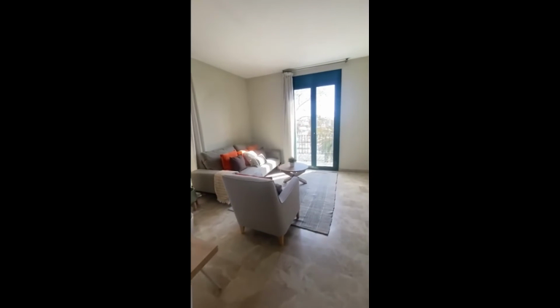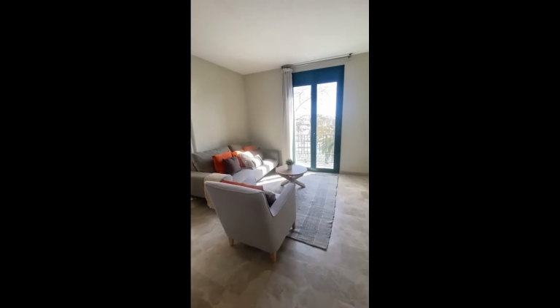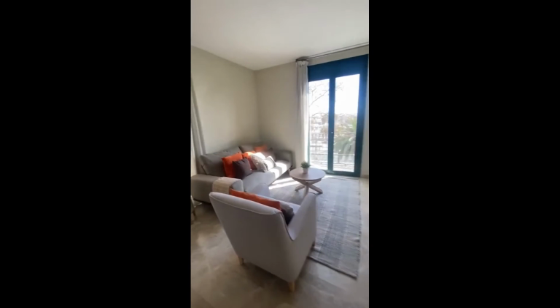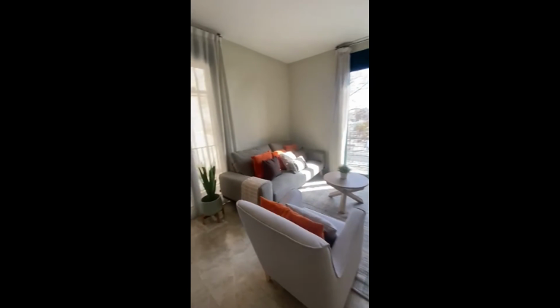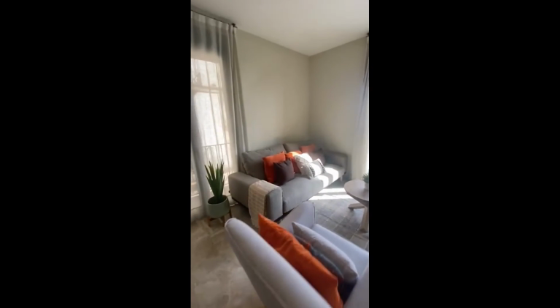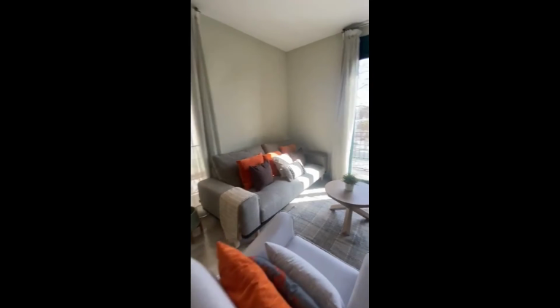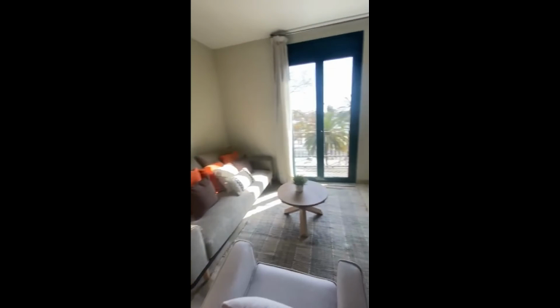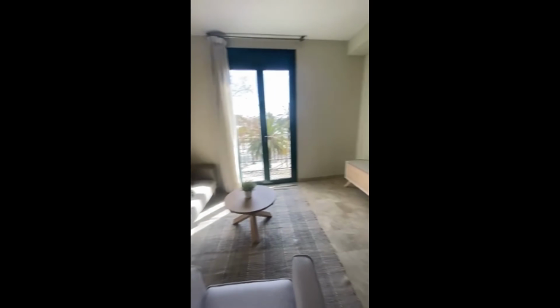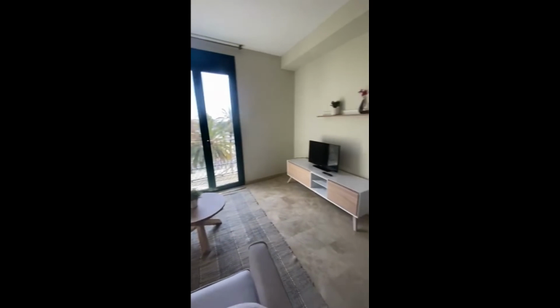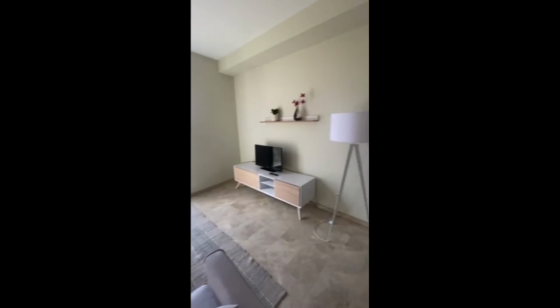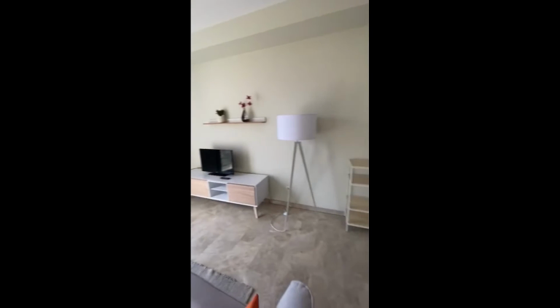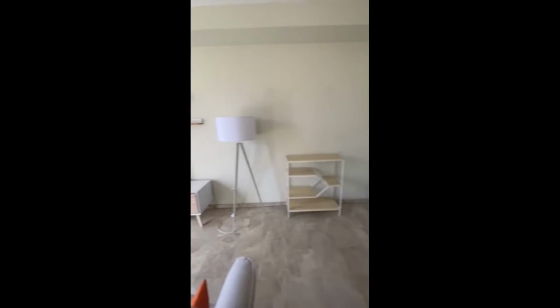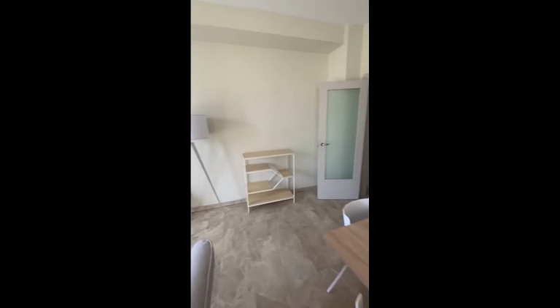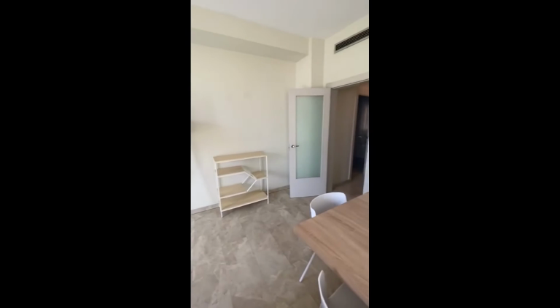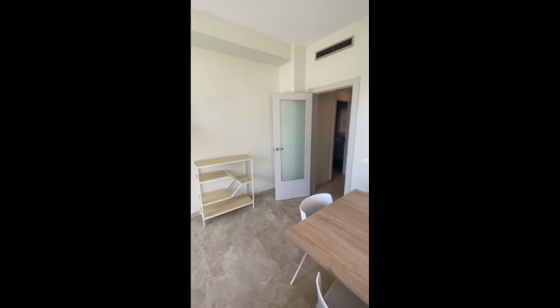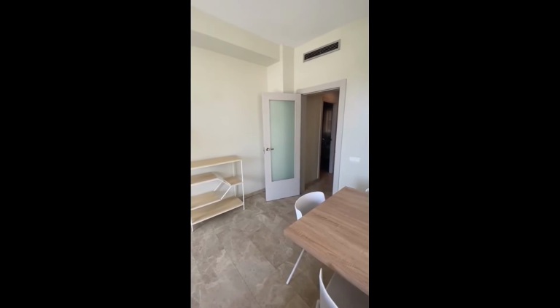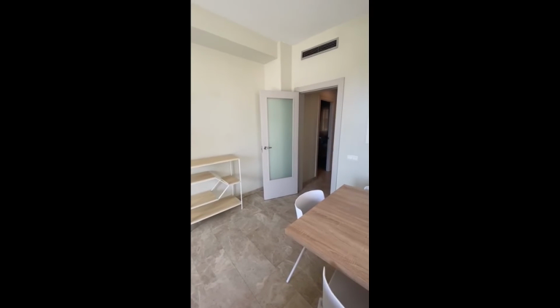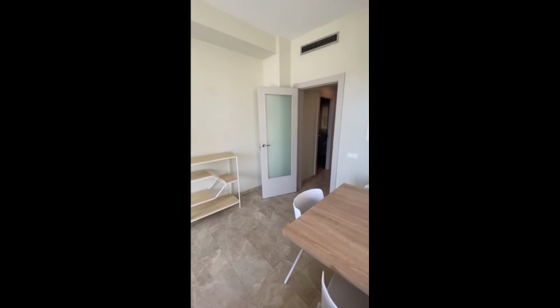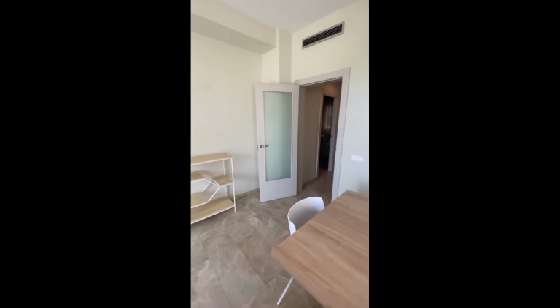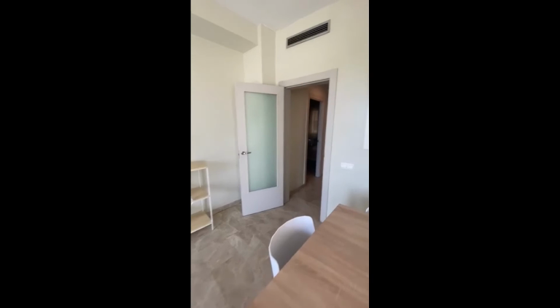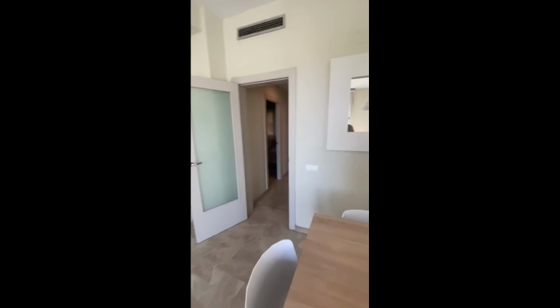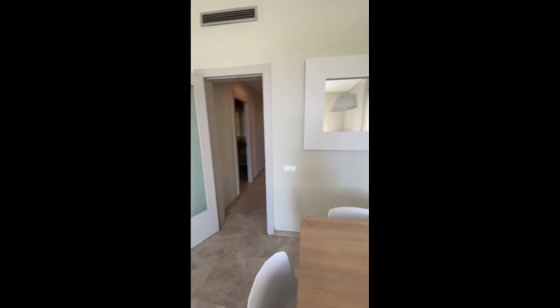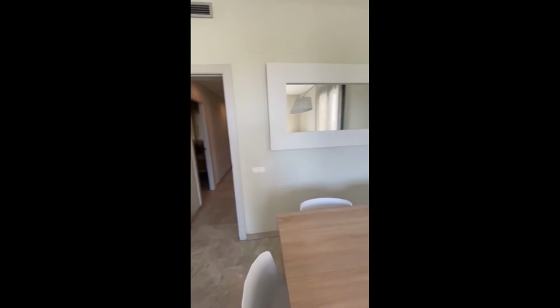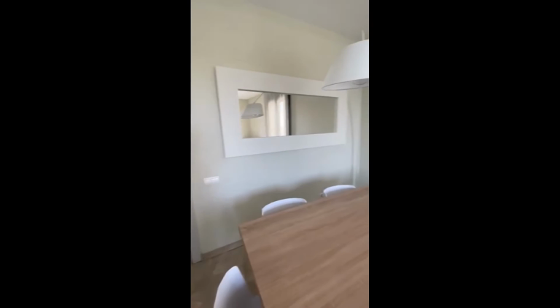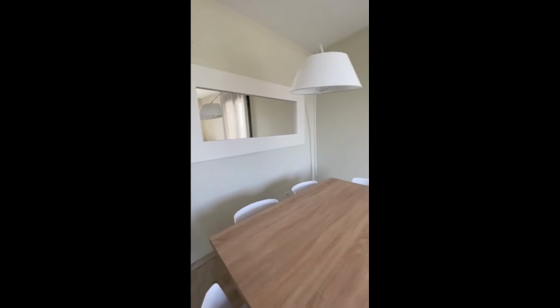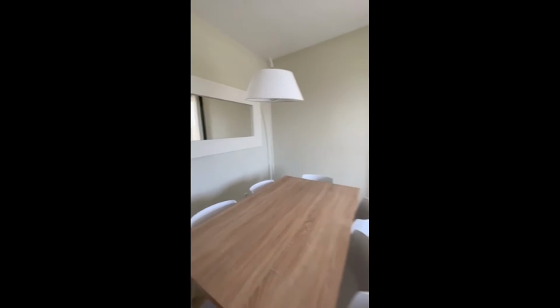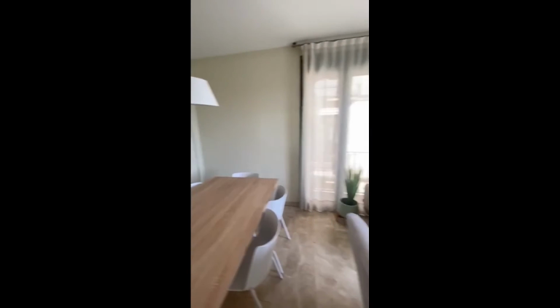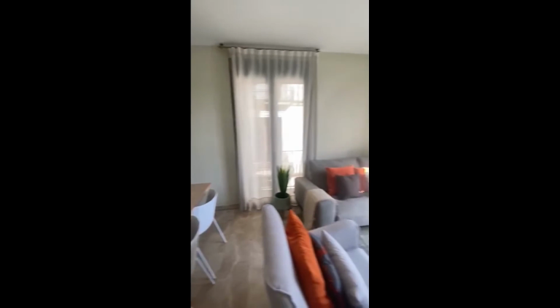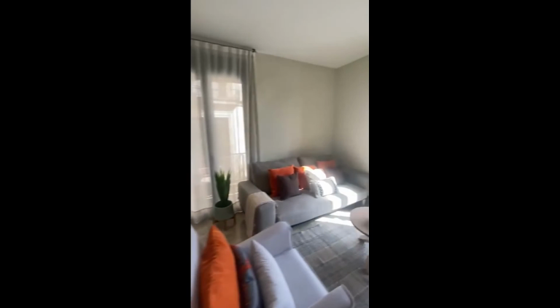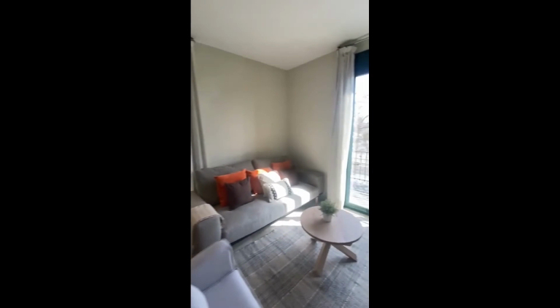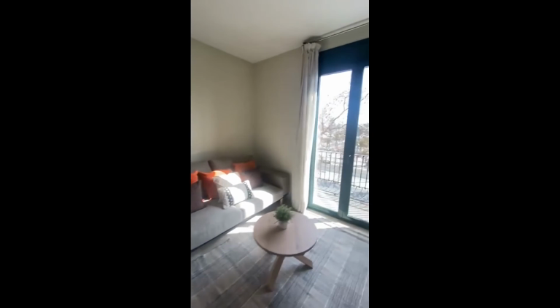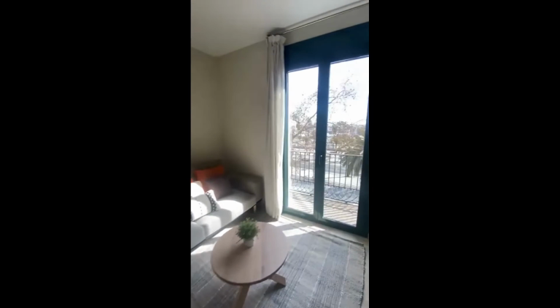You have the seating area with a nice, comfortable couch and the television. This is the overall view of the living room — as you can see, it's pretty spacious and receives a lot of natural light, which is really nice.